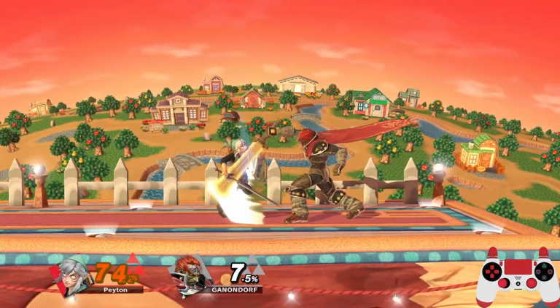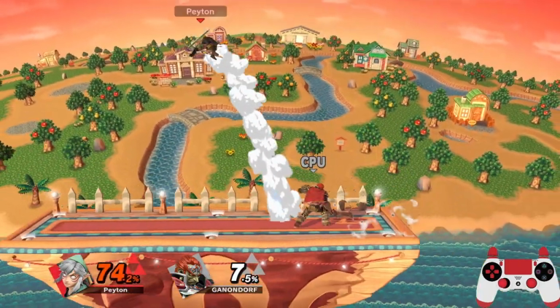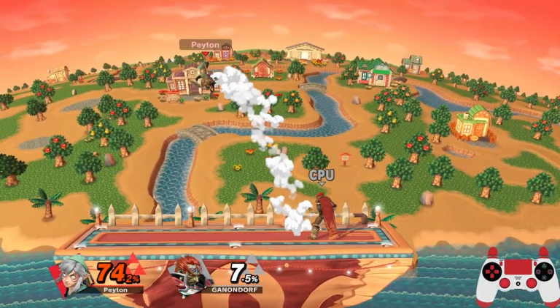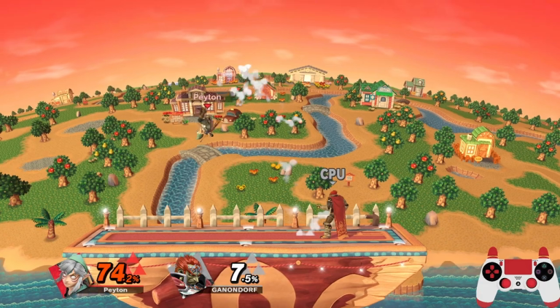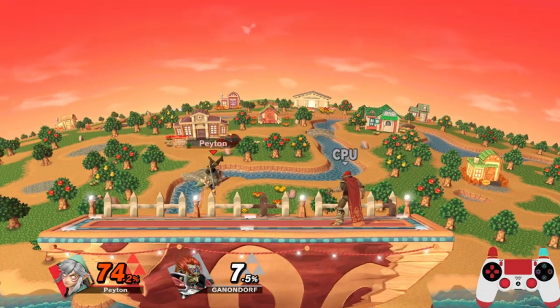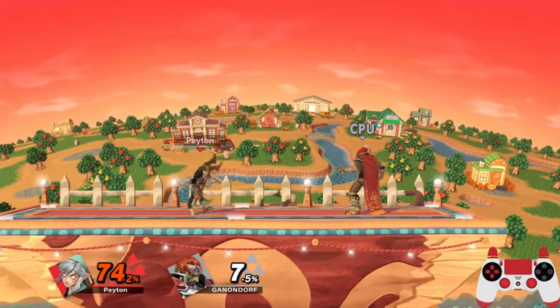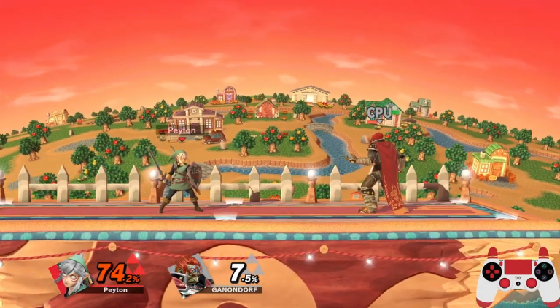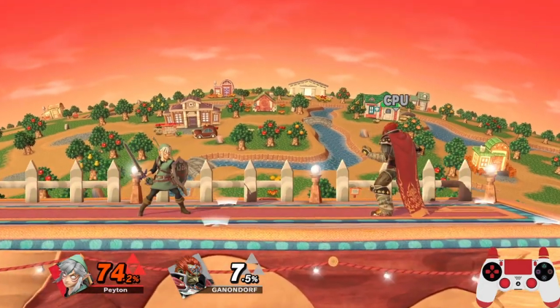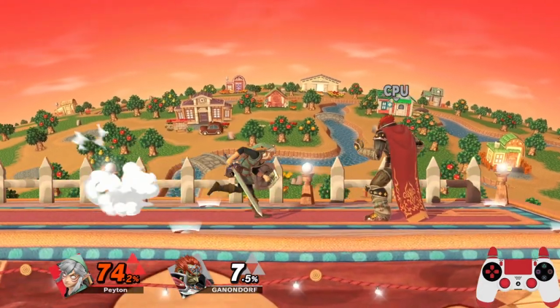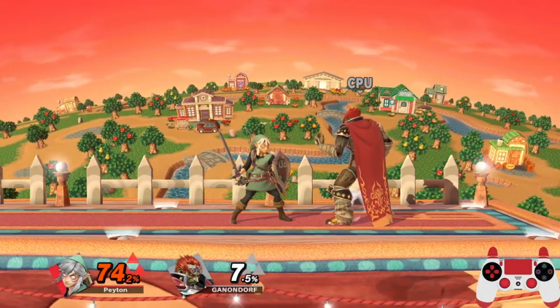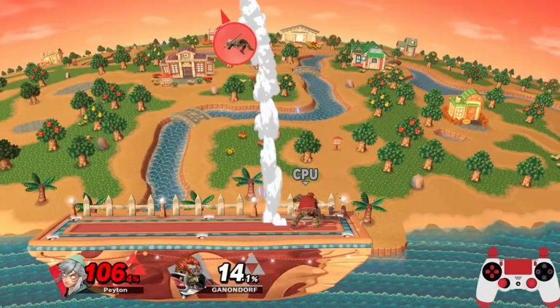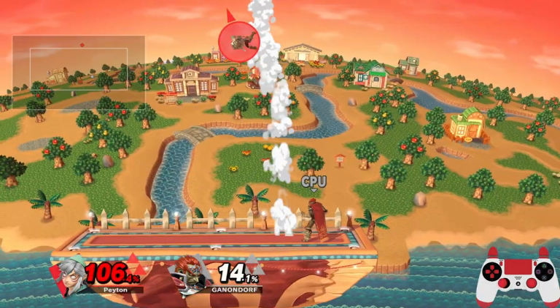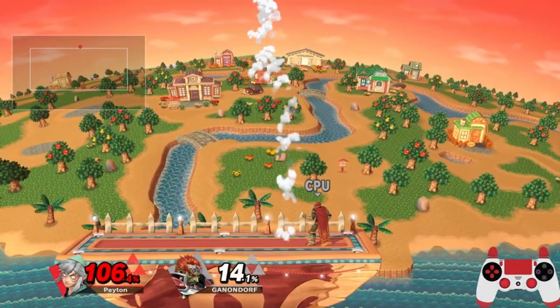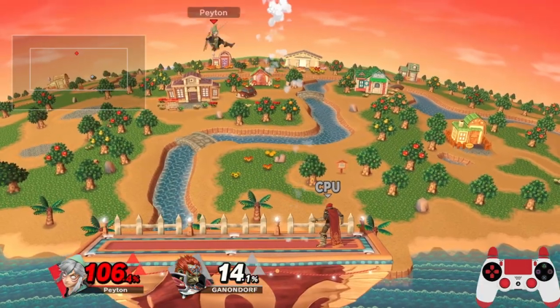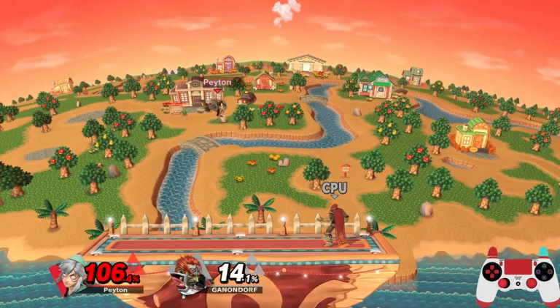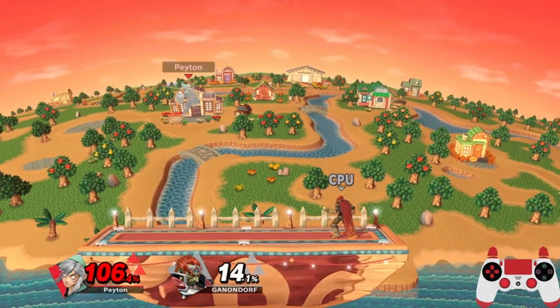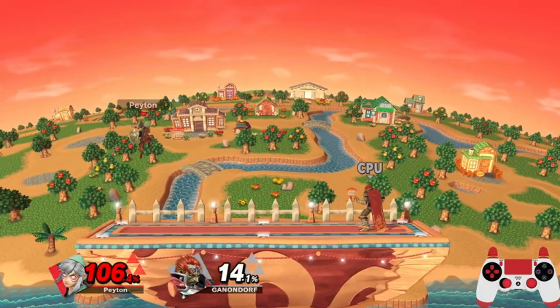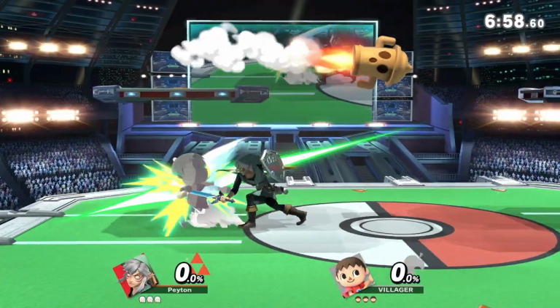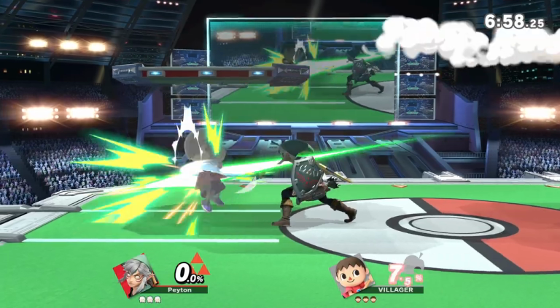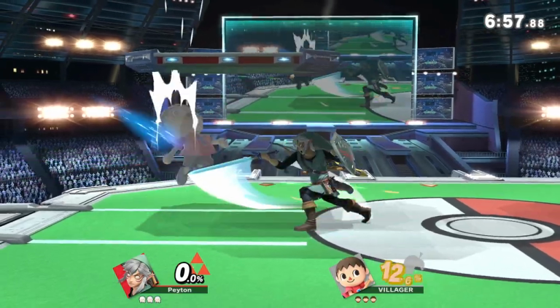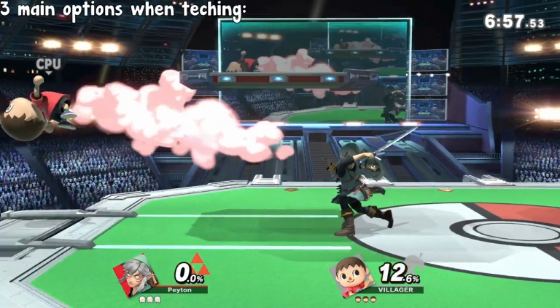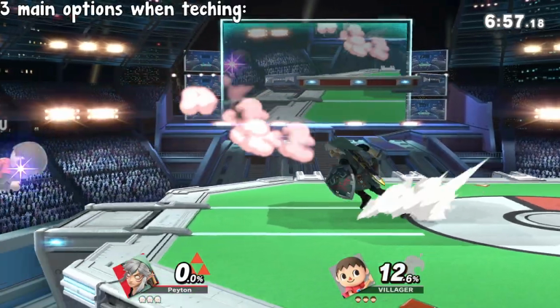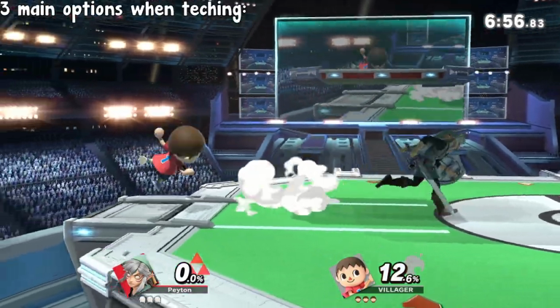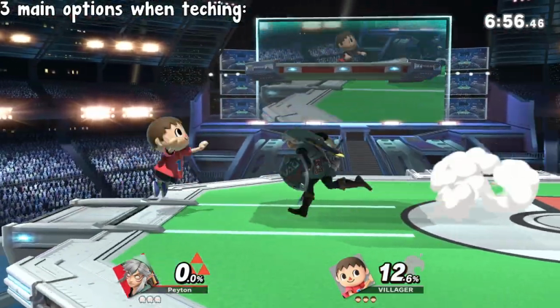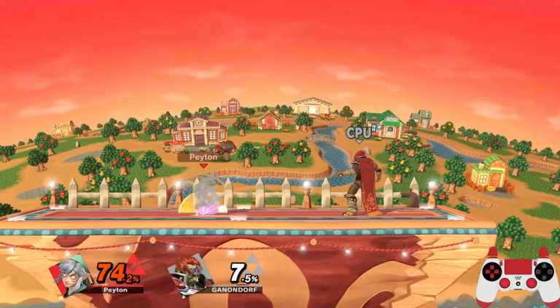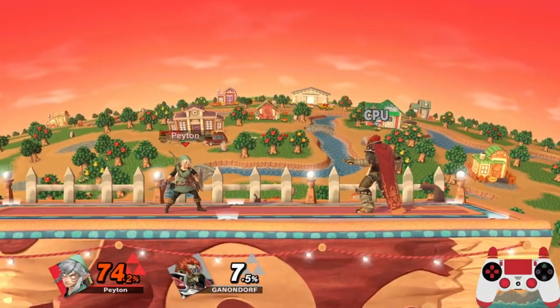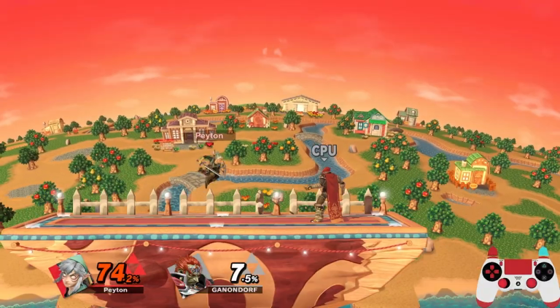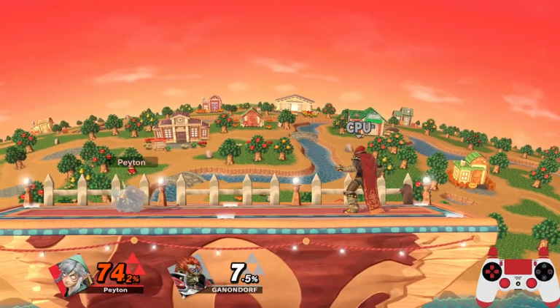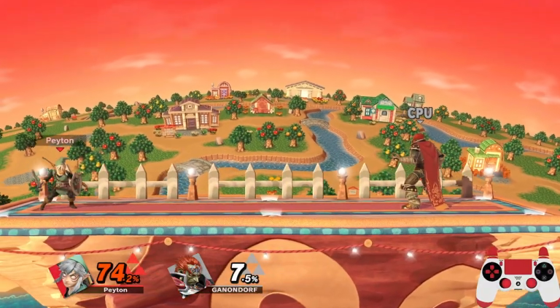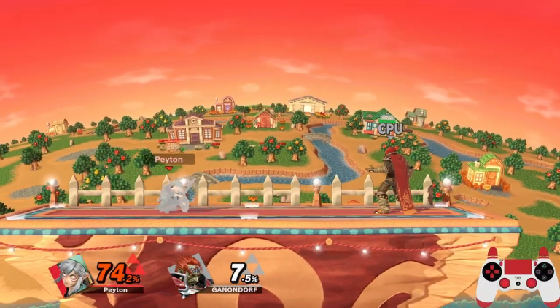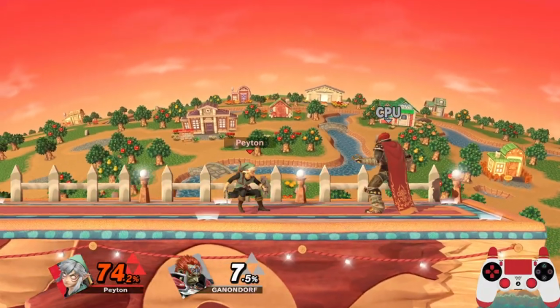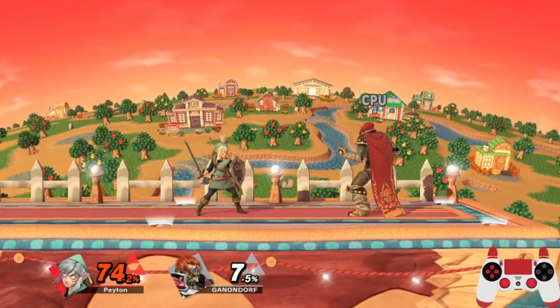That said, tumble also allows you to tech when you get close enough to the ground, though if you're not close enough, you'll air dodge. When teching, you have three main options: tech in place, tech roll back, and tech roll forward.